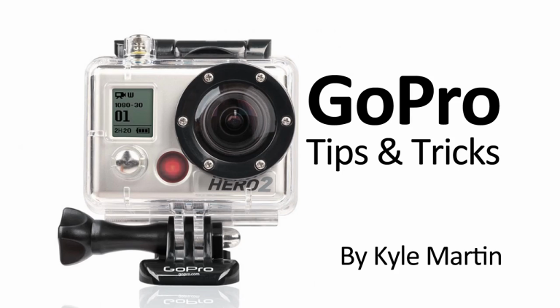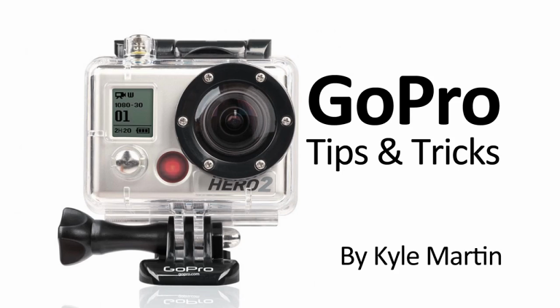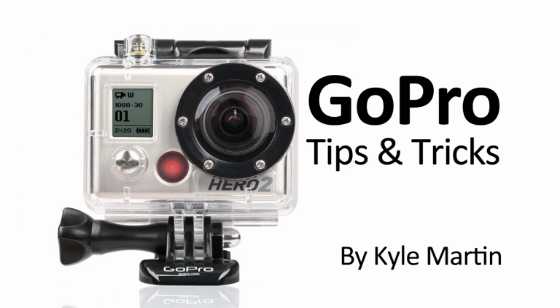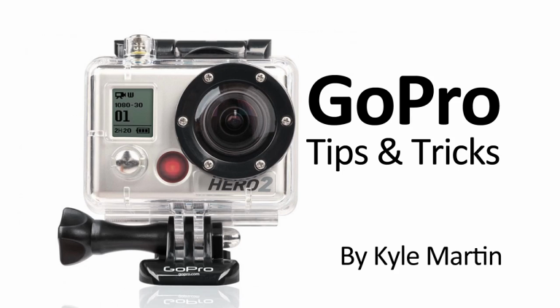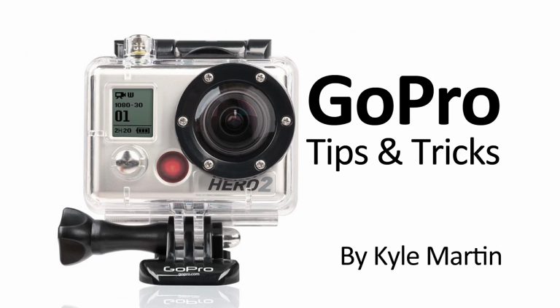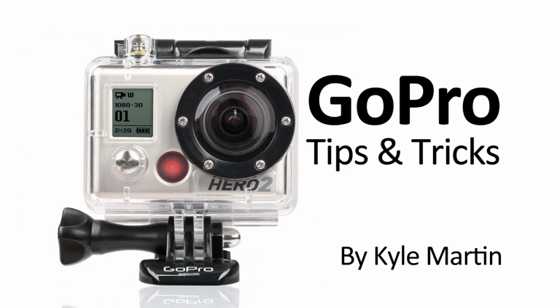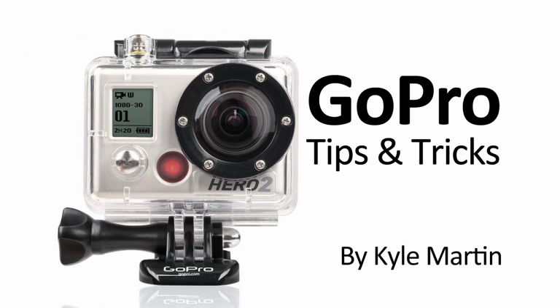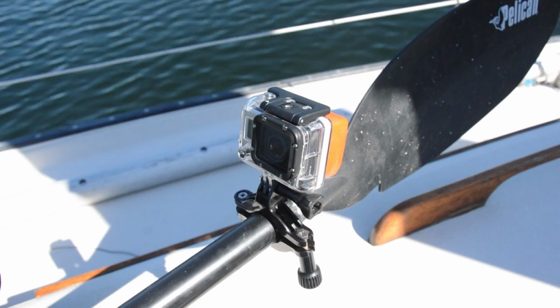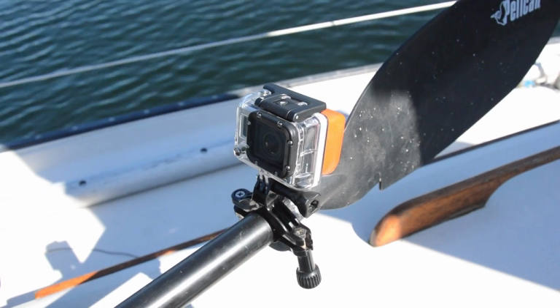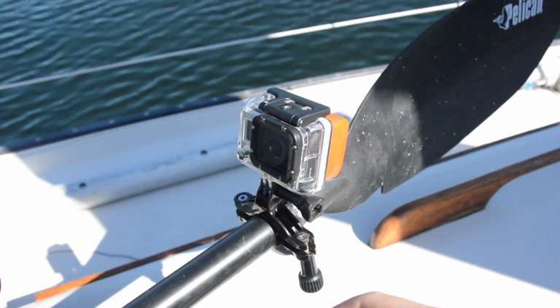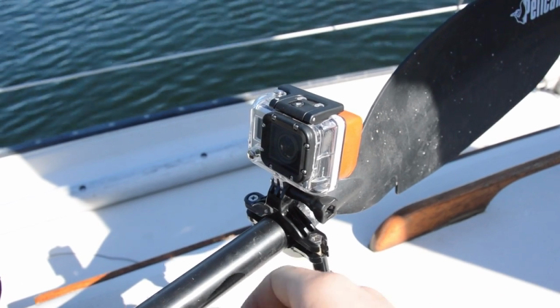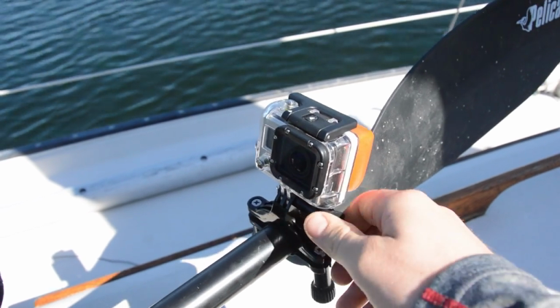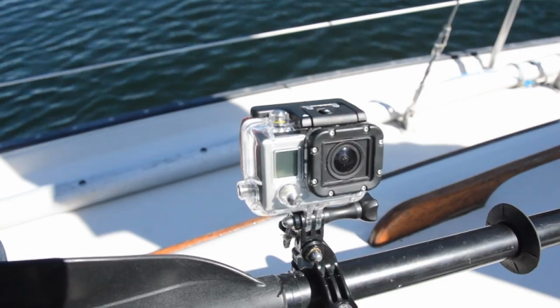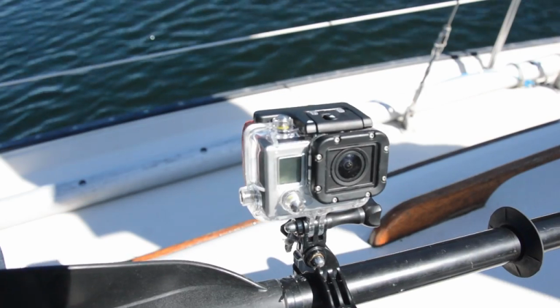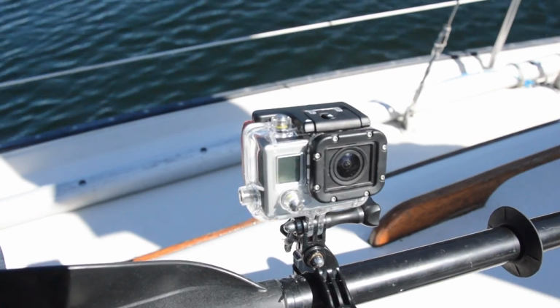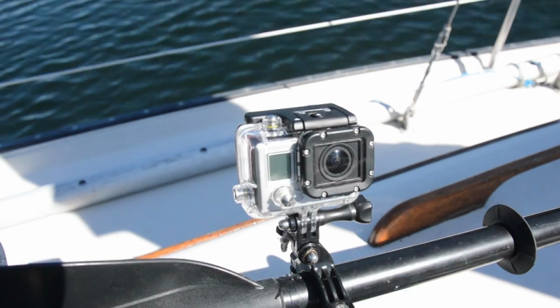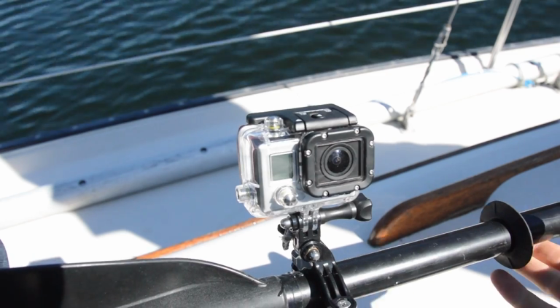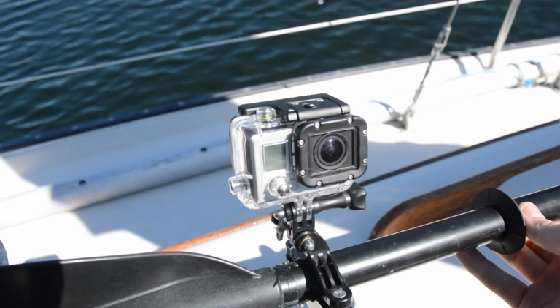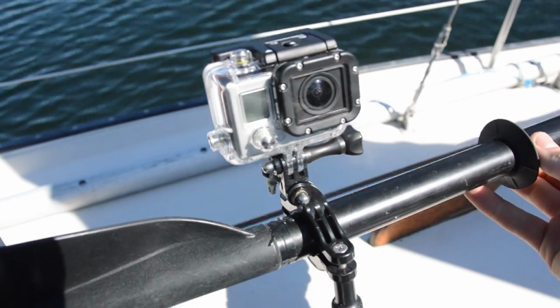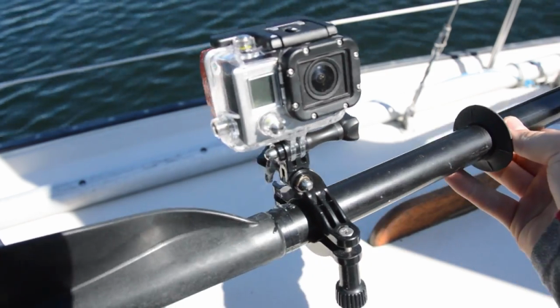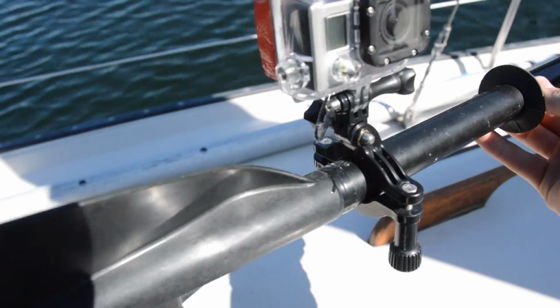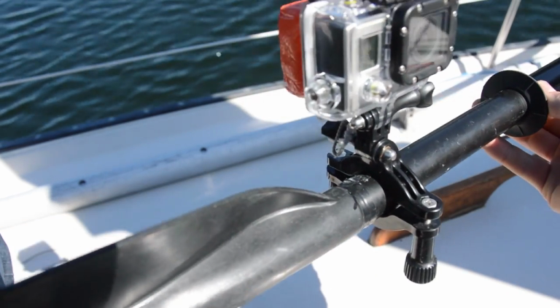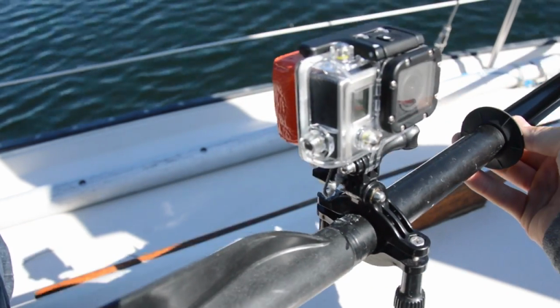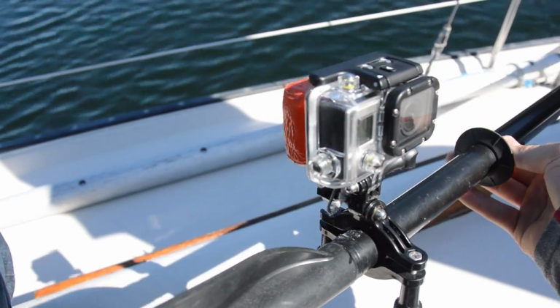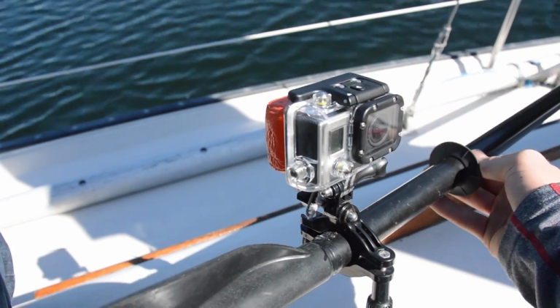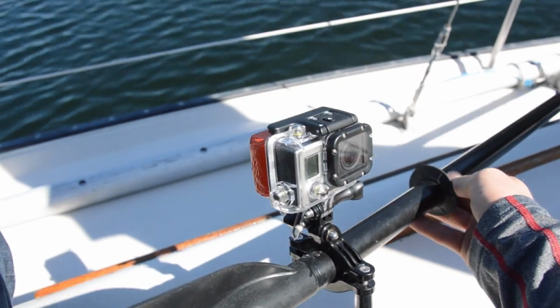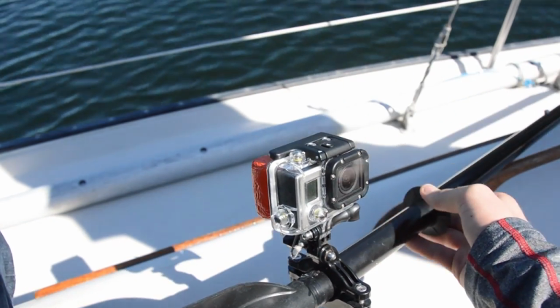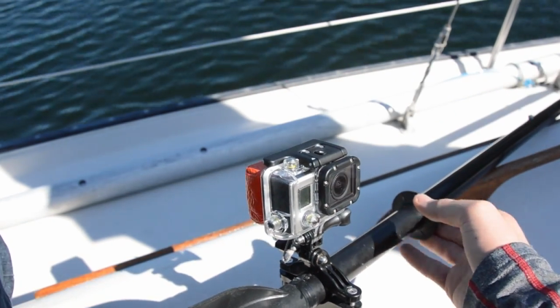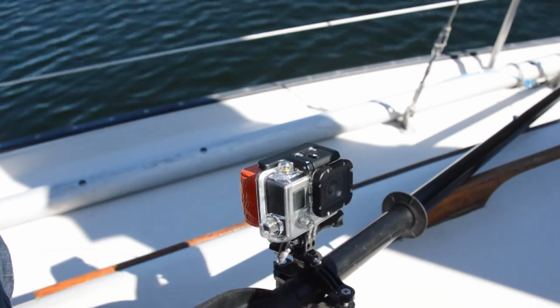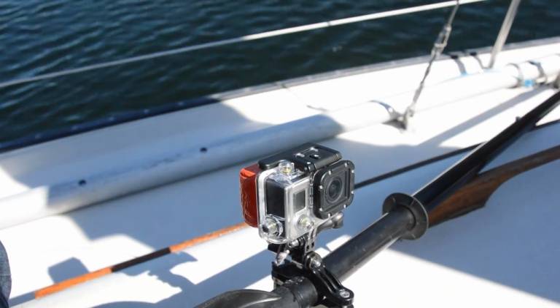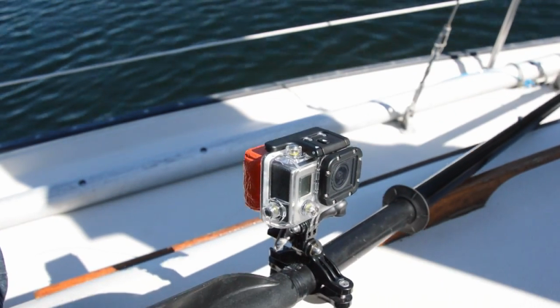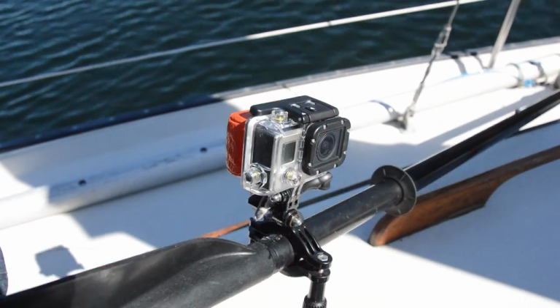Hey guys, I'm back with another GoPro tips and tricks video. In this video I'm going to be showing how to mount your GoPro onto a kayak paddle.